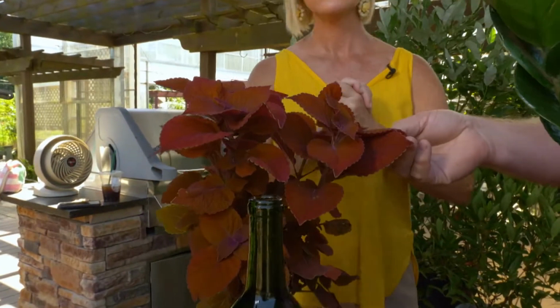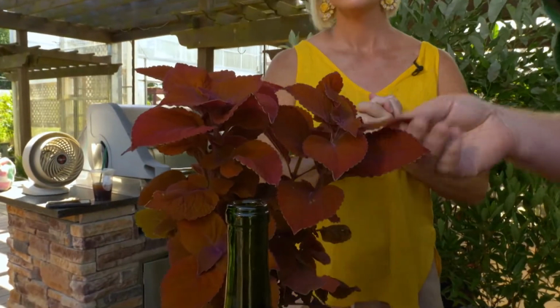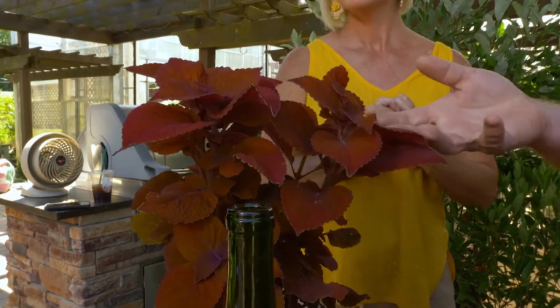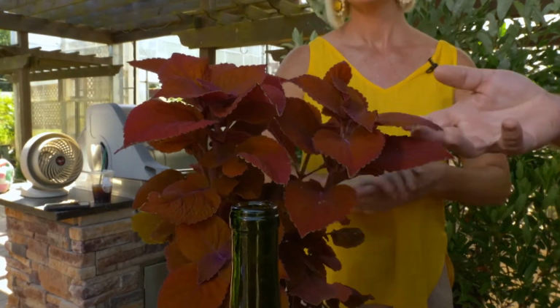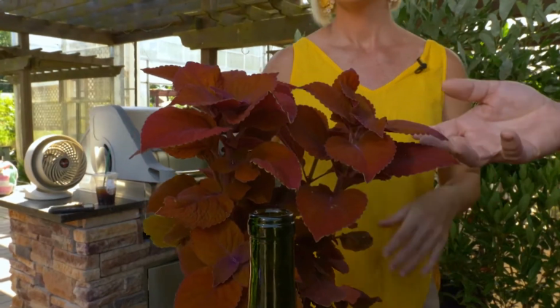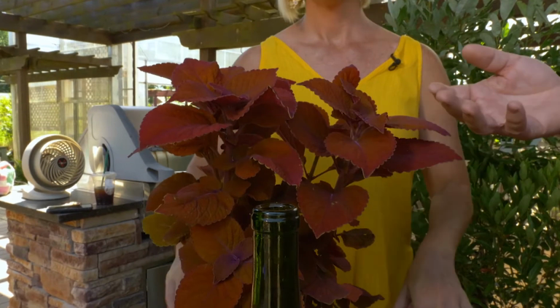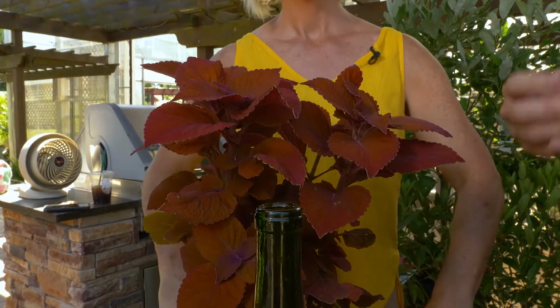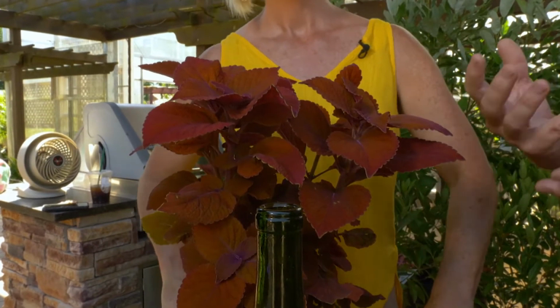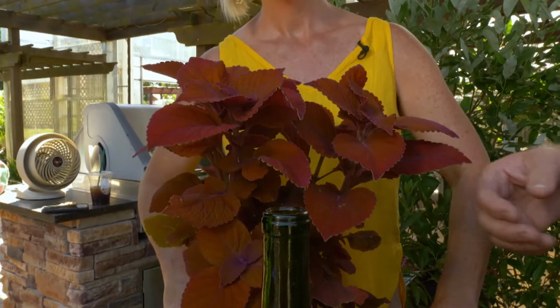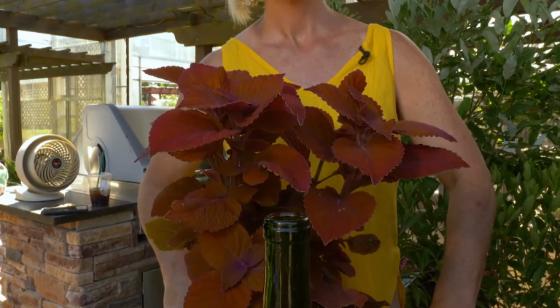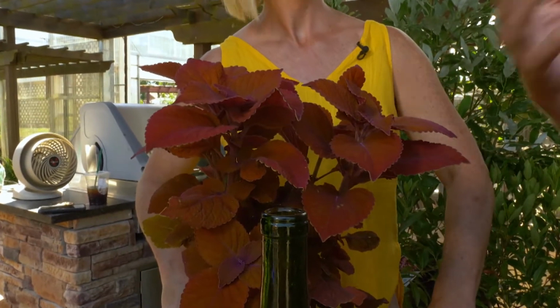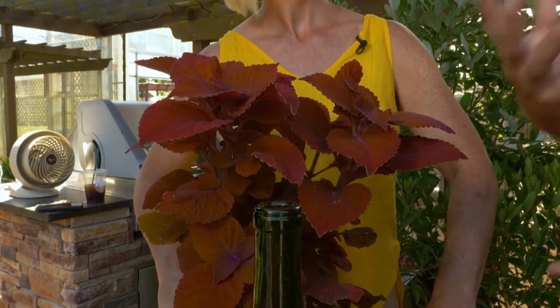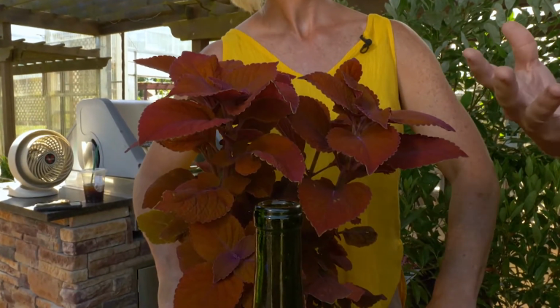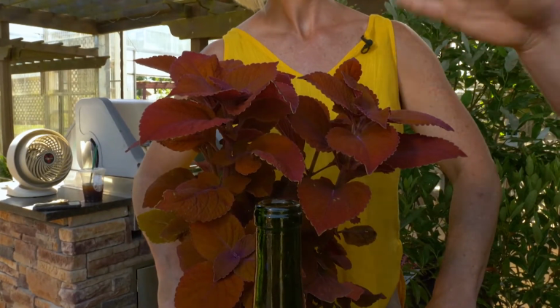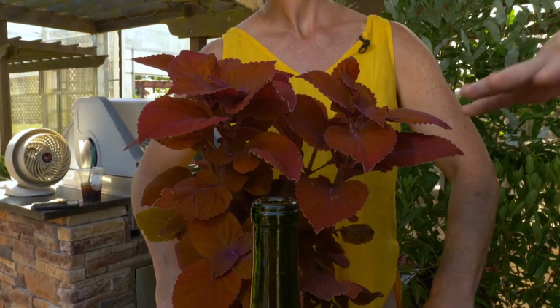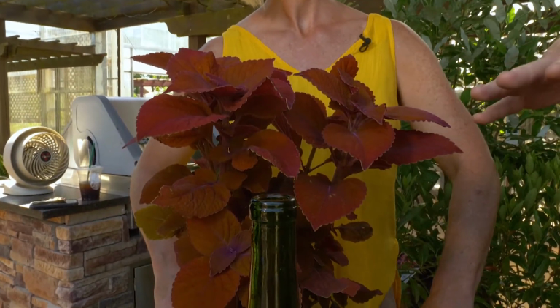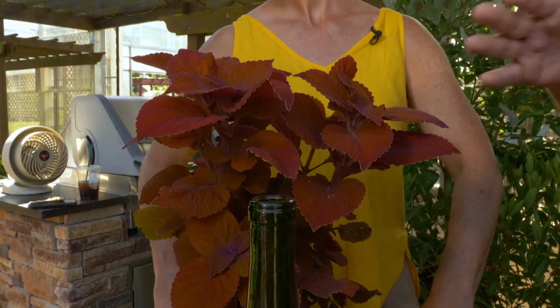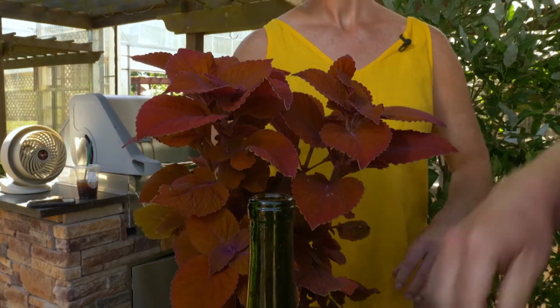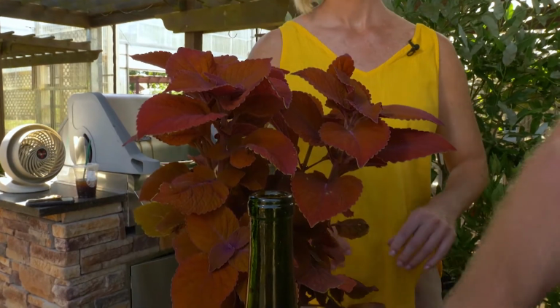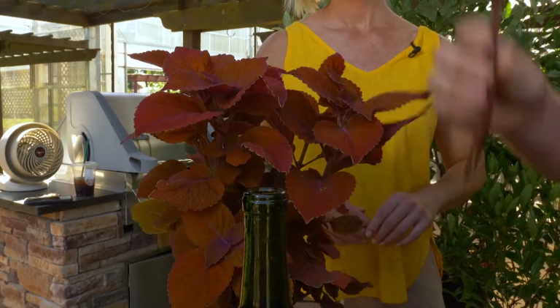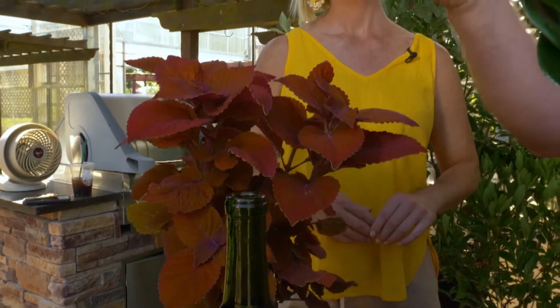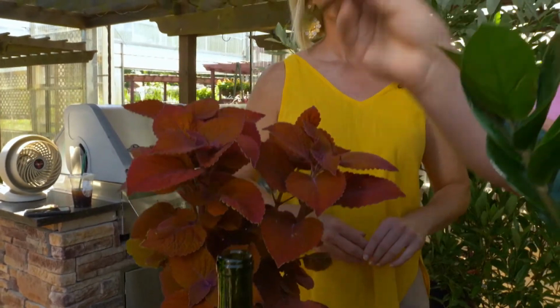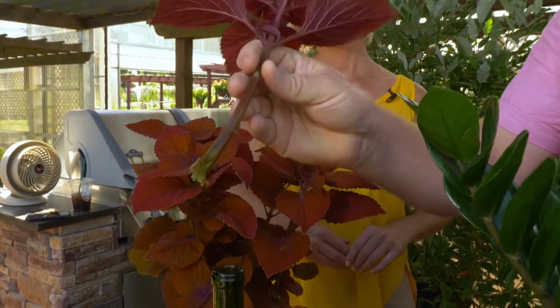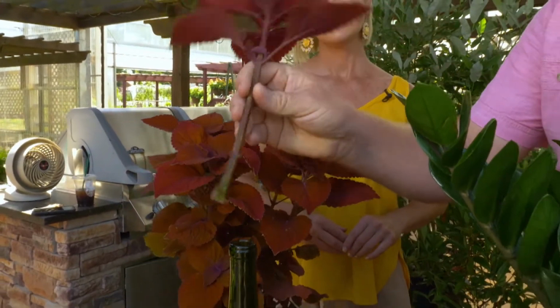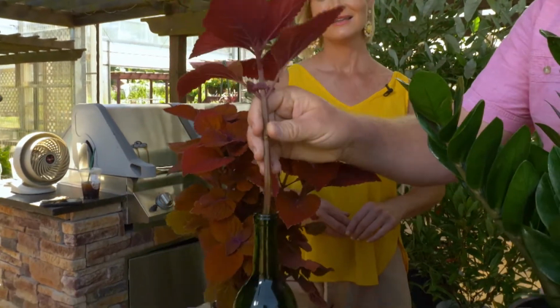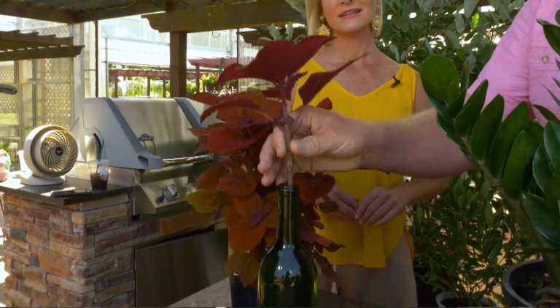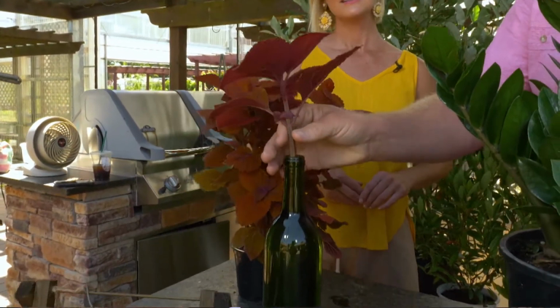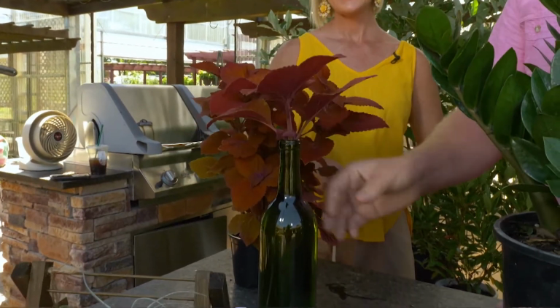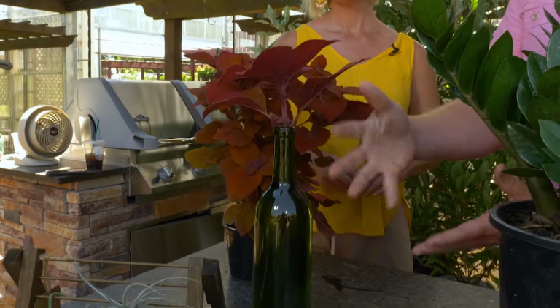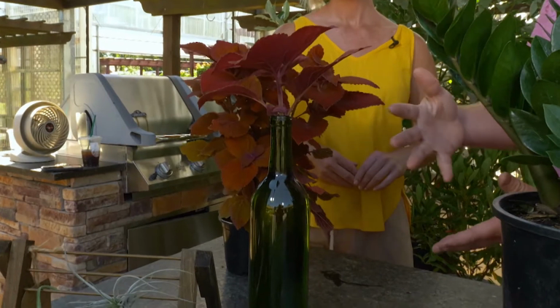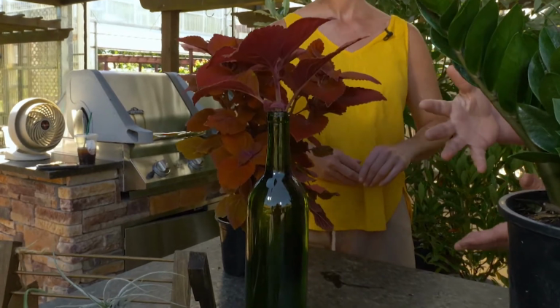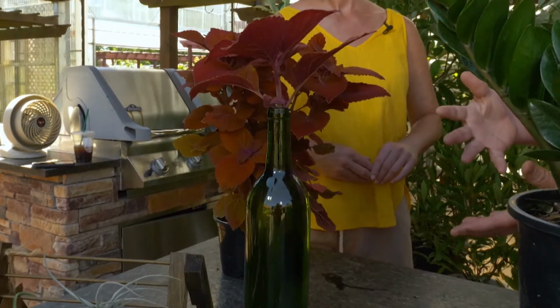Coleus — a lot of people grow this outside, but they don't know that you can bring it inside. So when the coleus are going to die for the season, you can take a cutting and put it in a really cool vase, and it's just going to root in there. No soil needed.